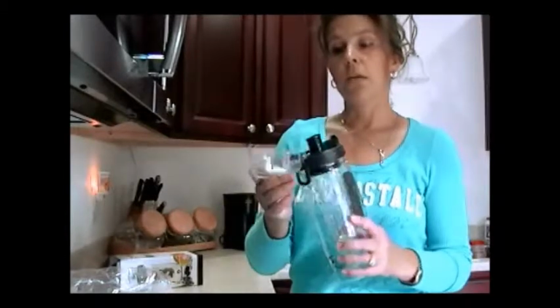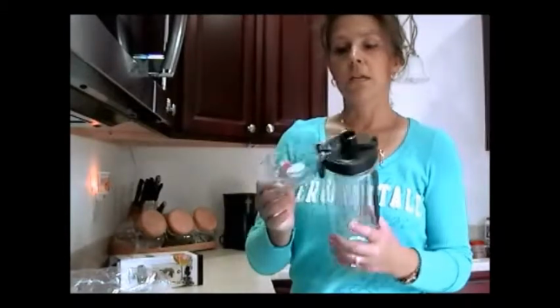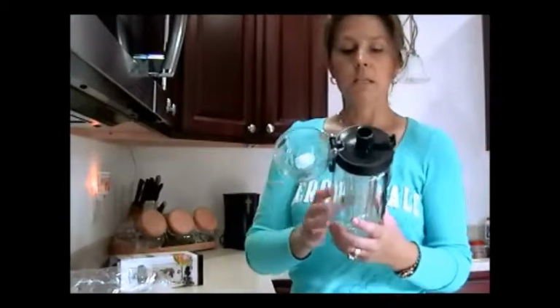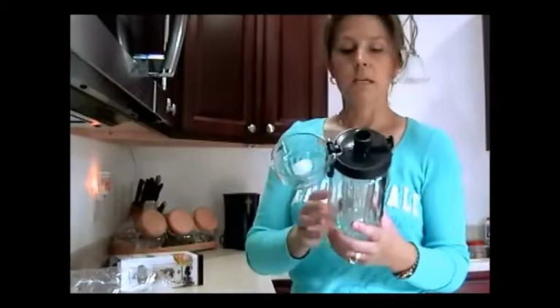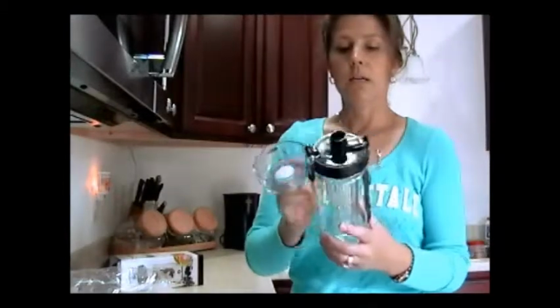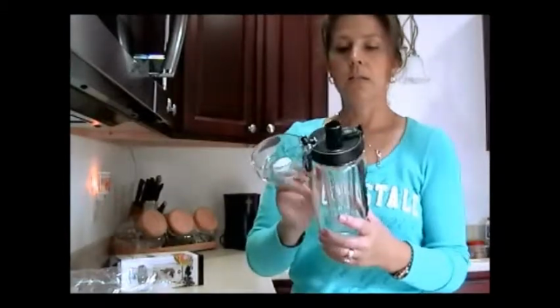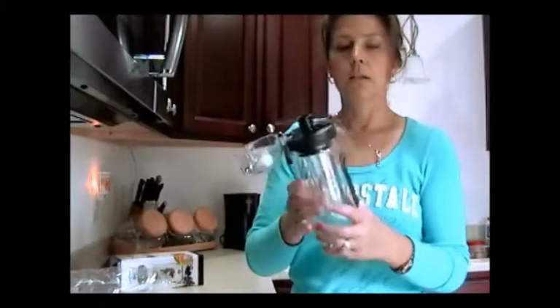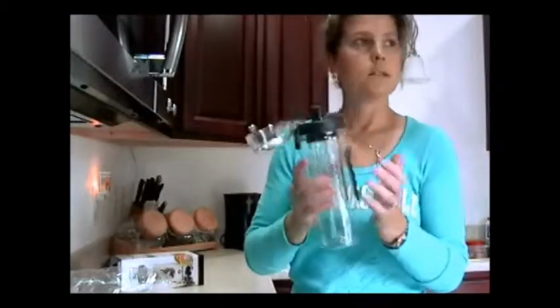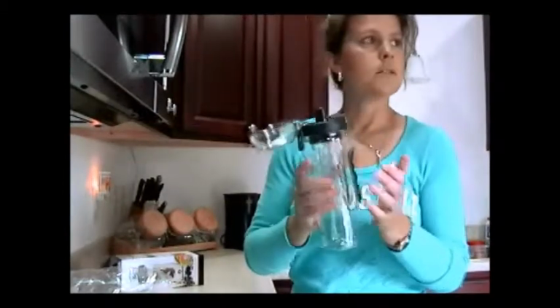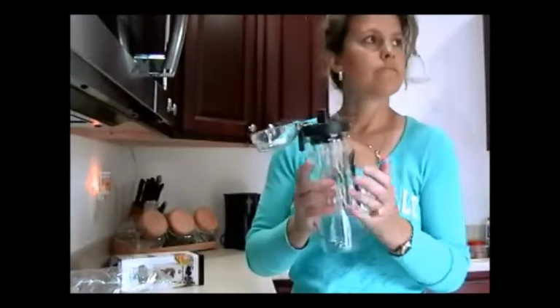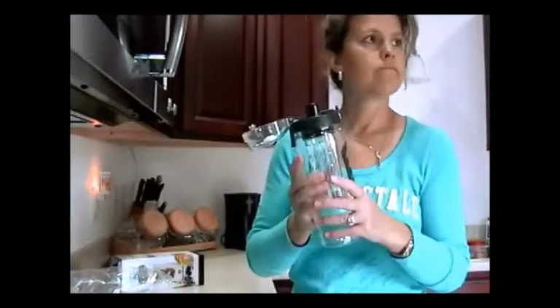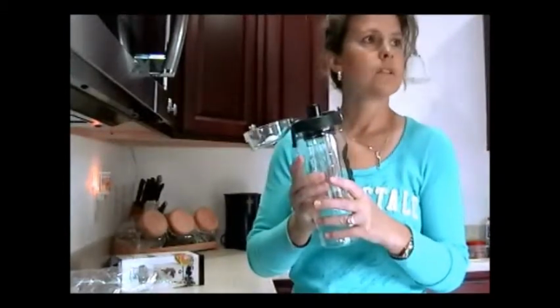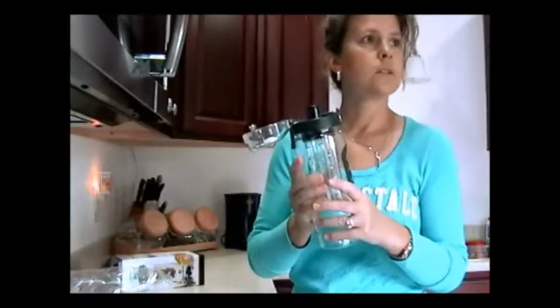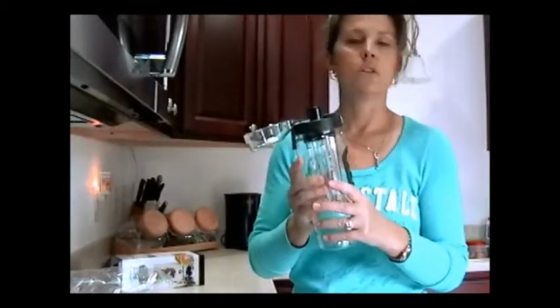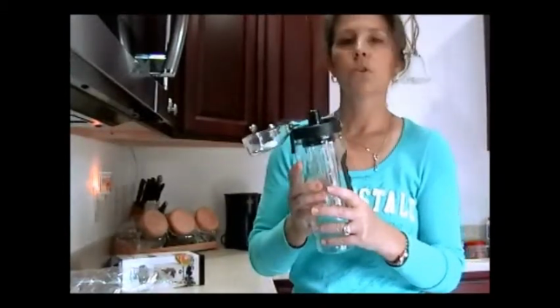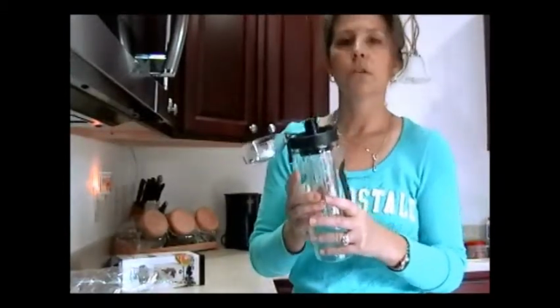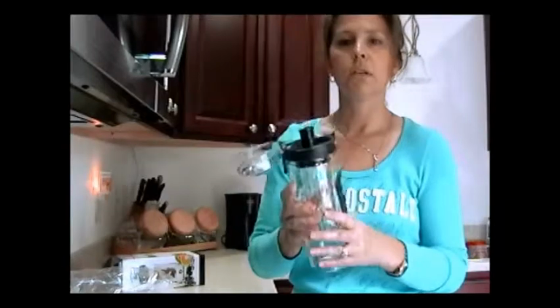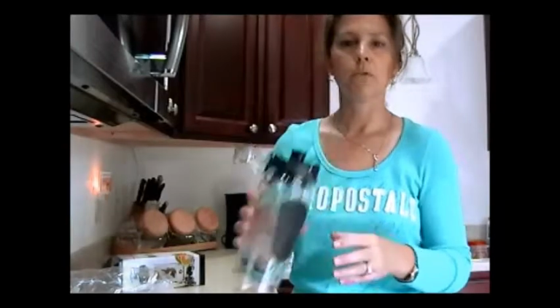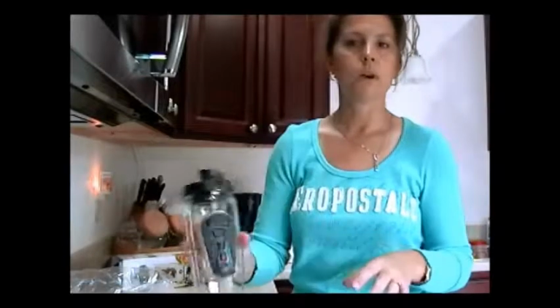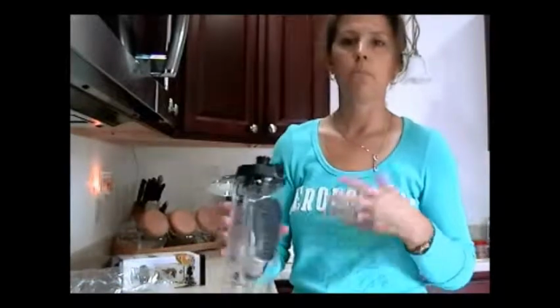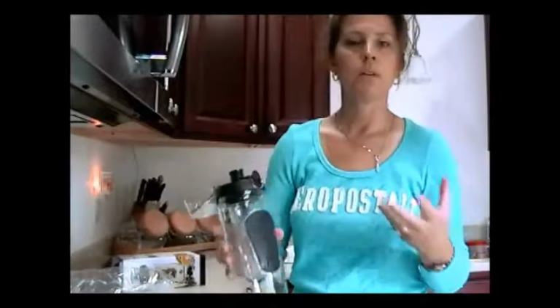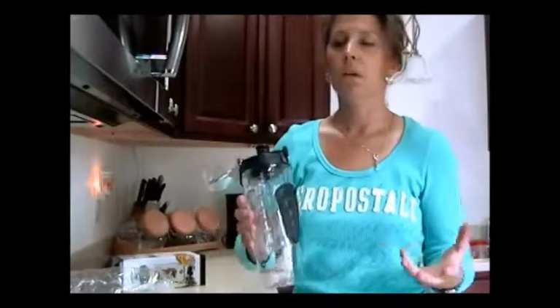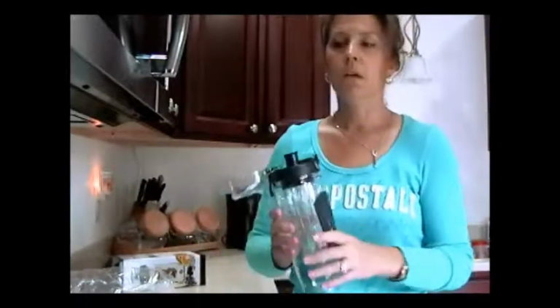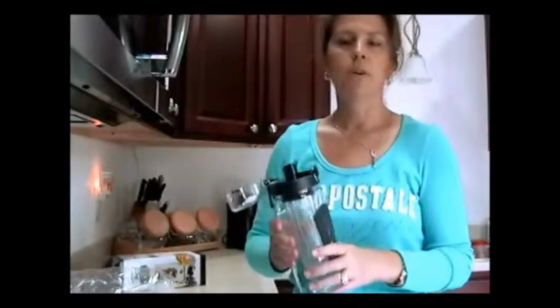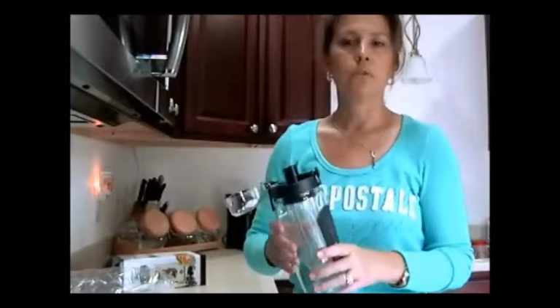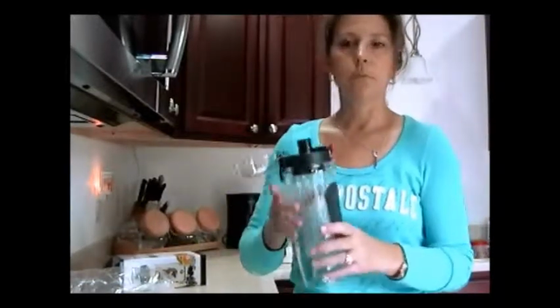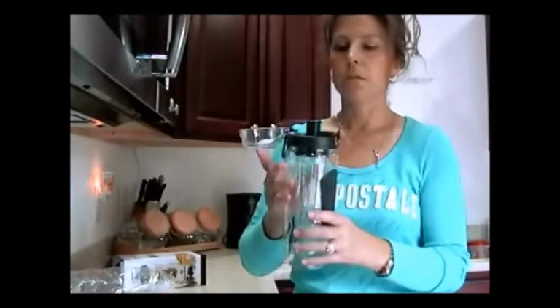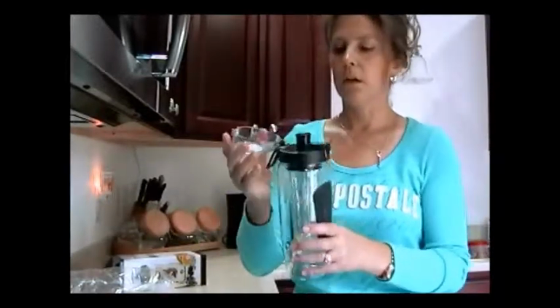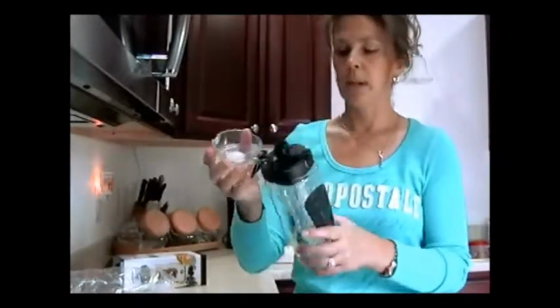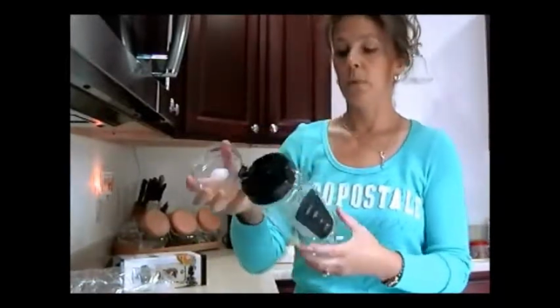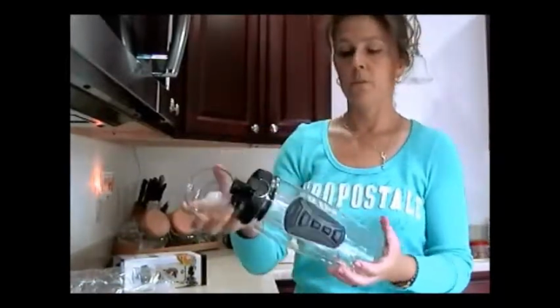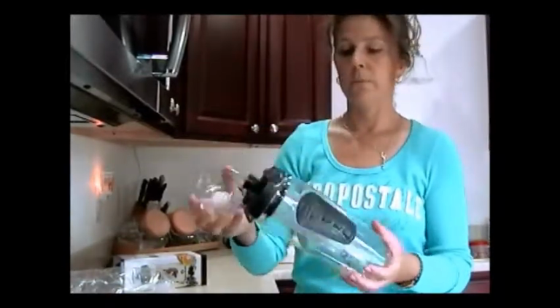I really liked that it didn't leak. It's pretty sturdy — it could bounce around. I bumped it, it fell a few times, and I had no problems with it.